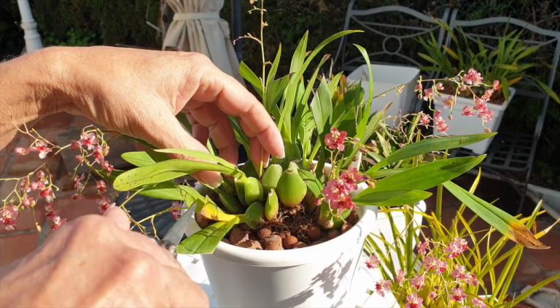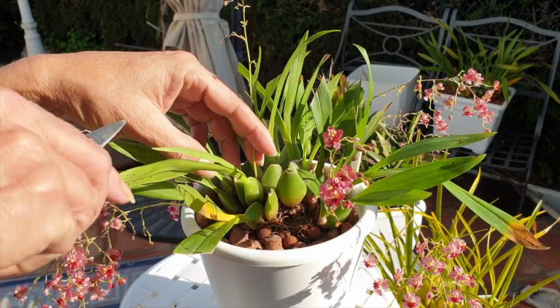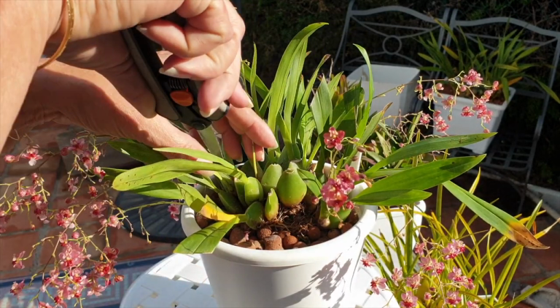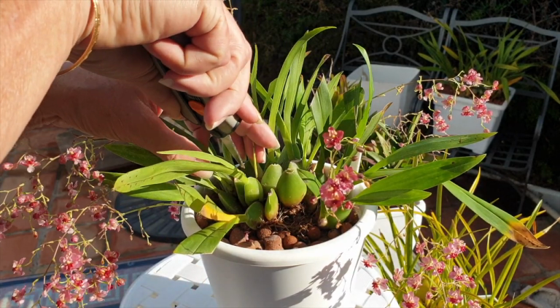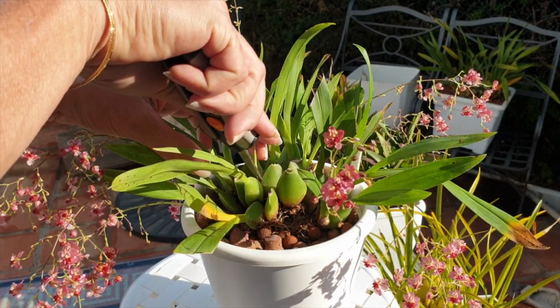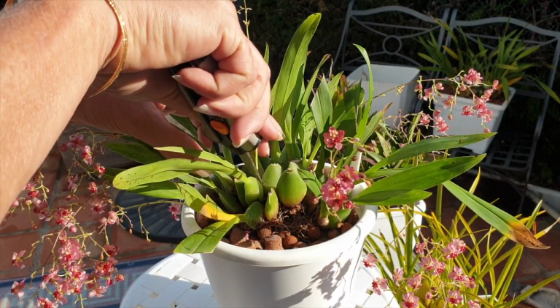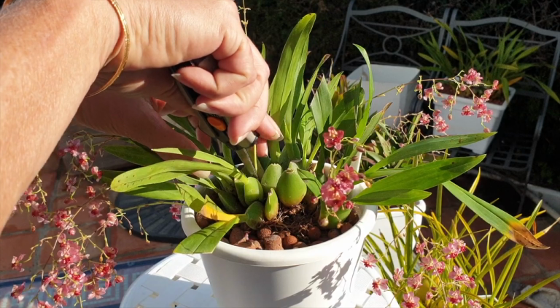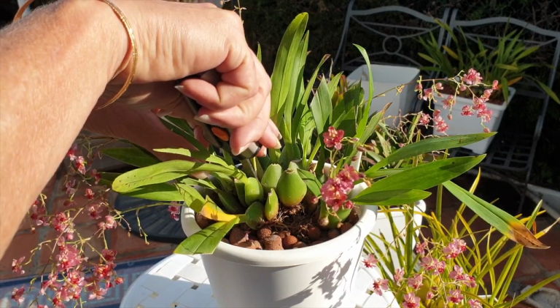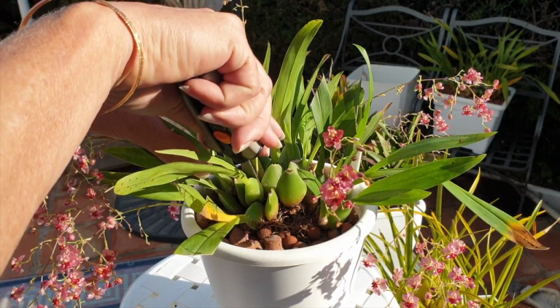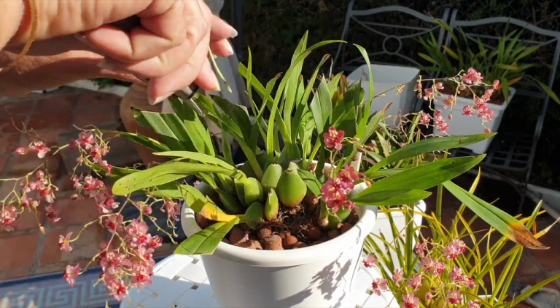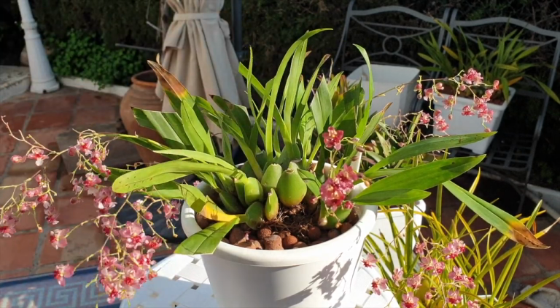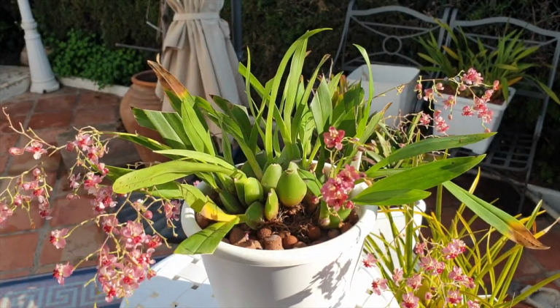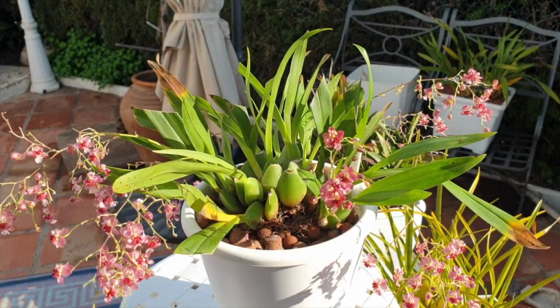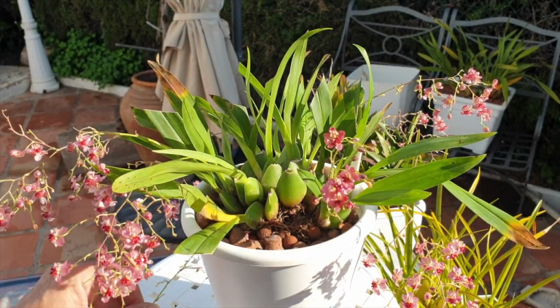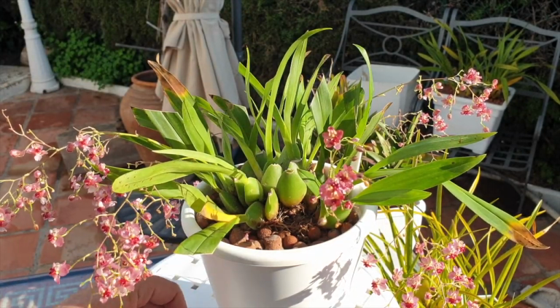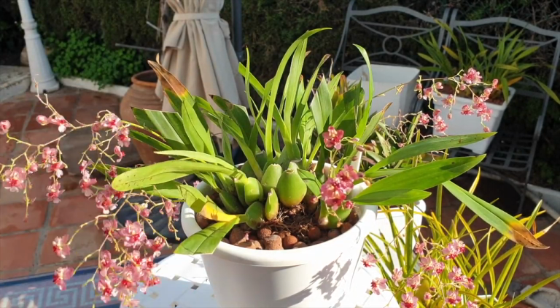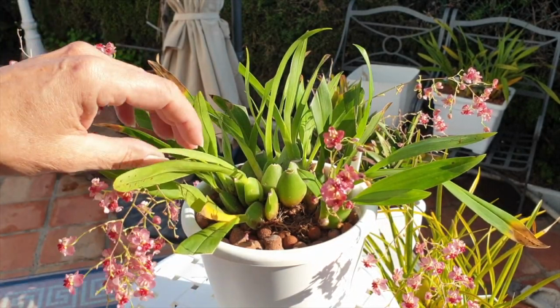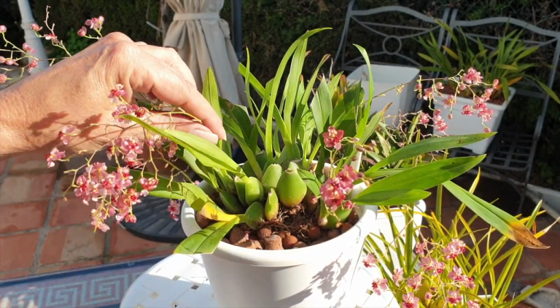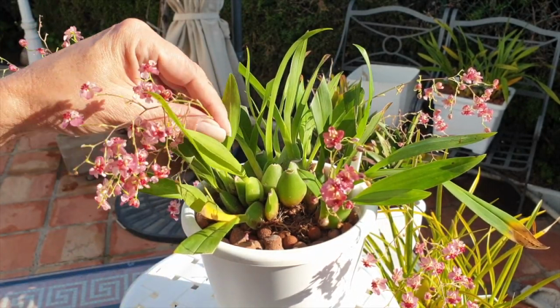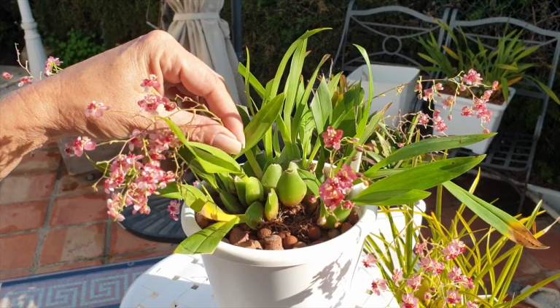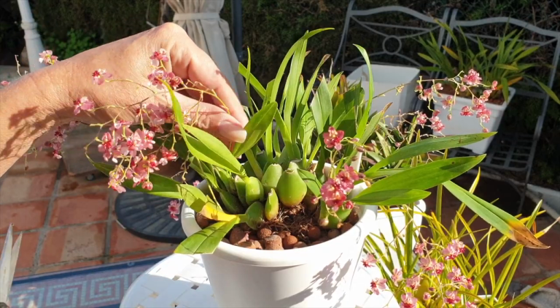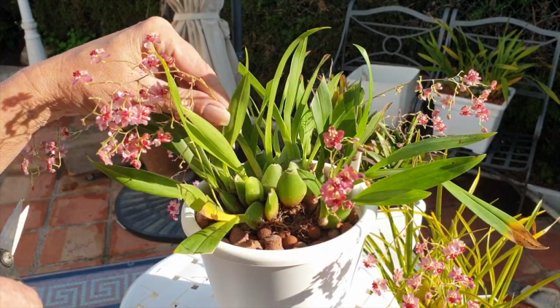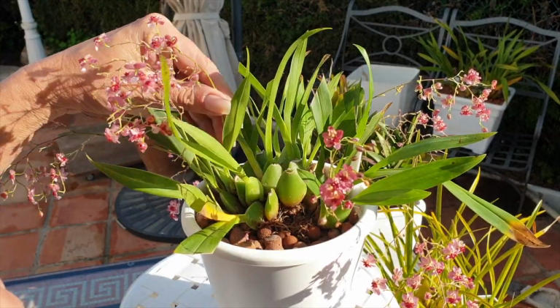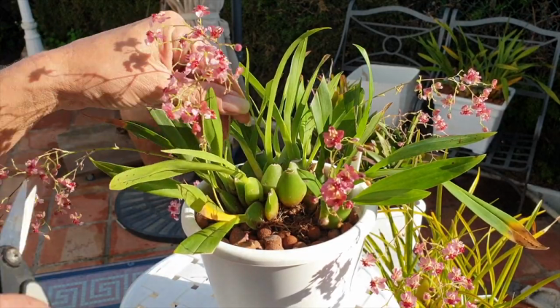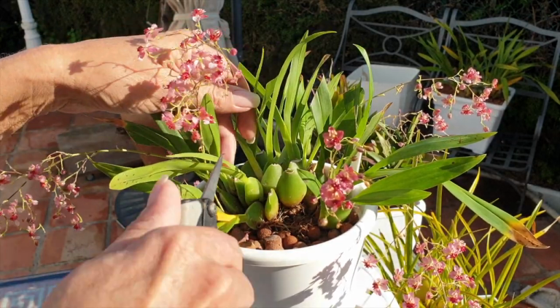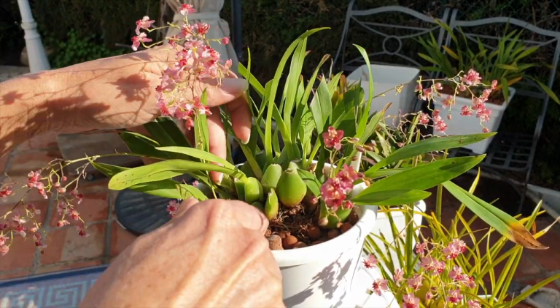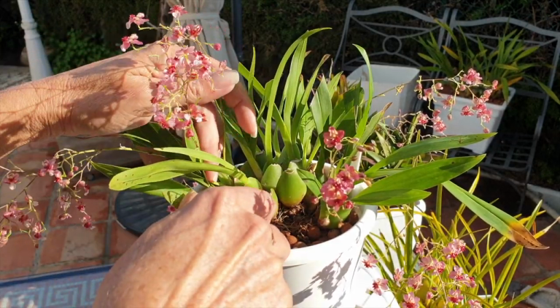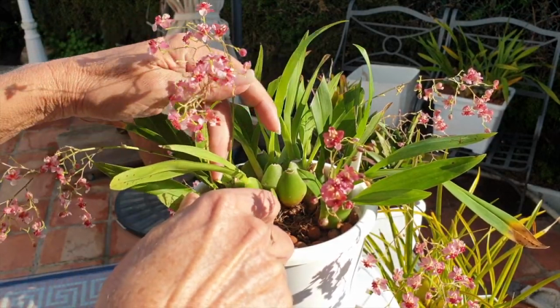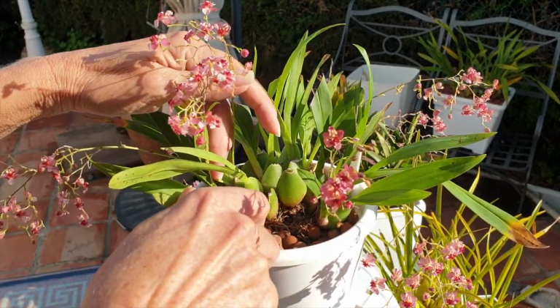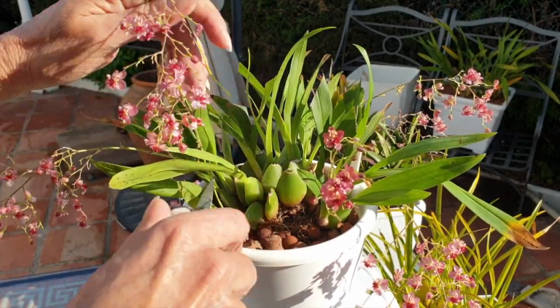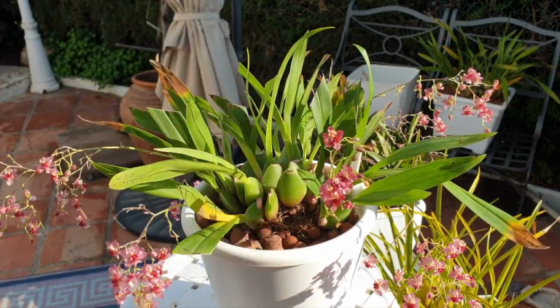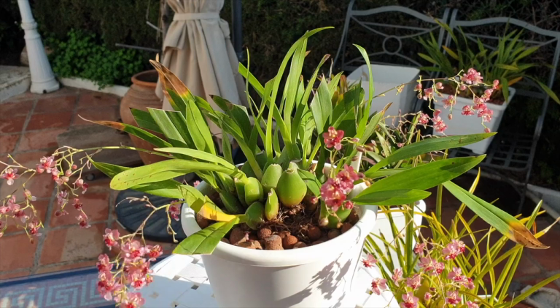But in doing so, I am buying myself time. I am definitely giving this orchid time to recover and conserve her energy in doing so.